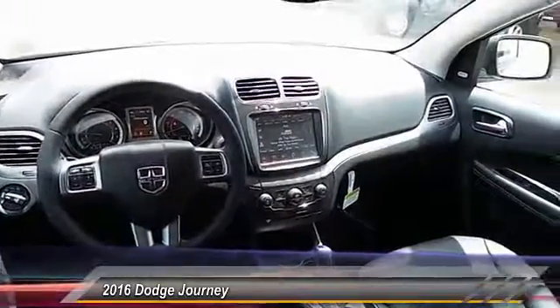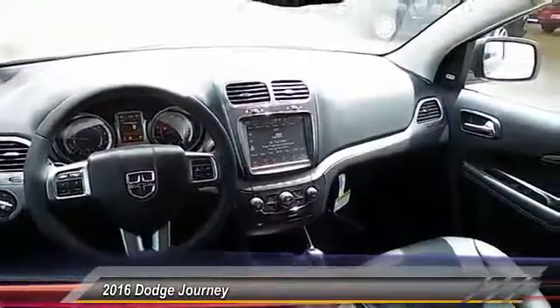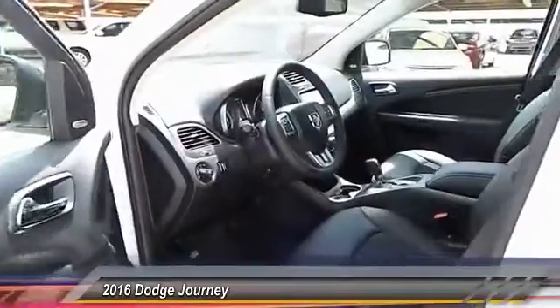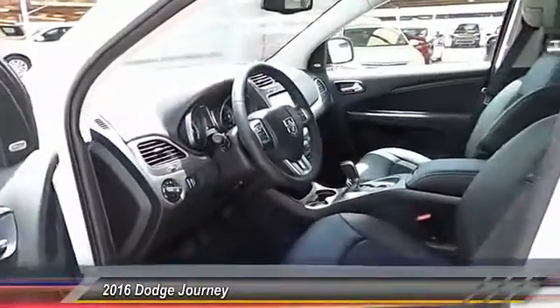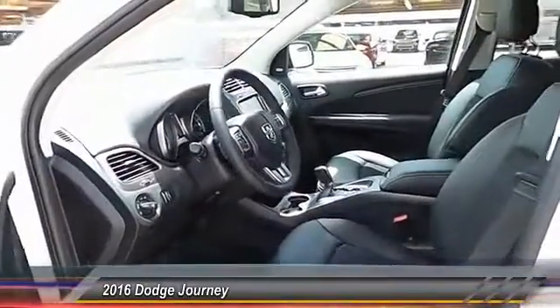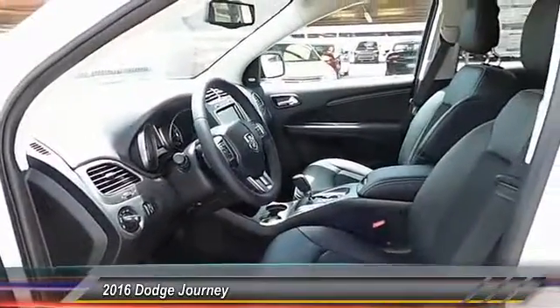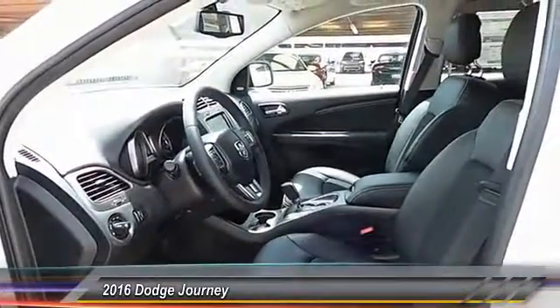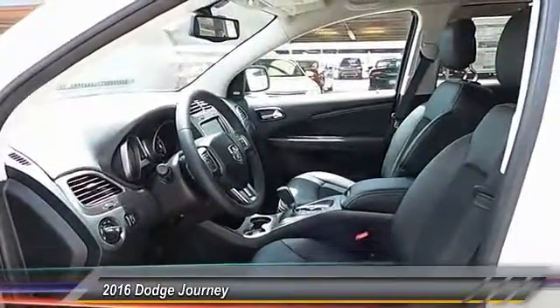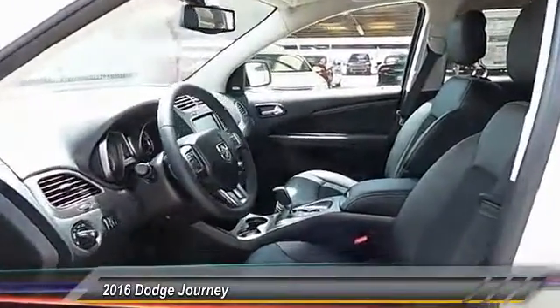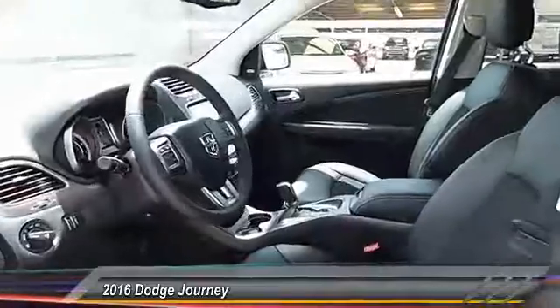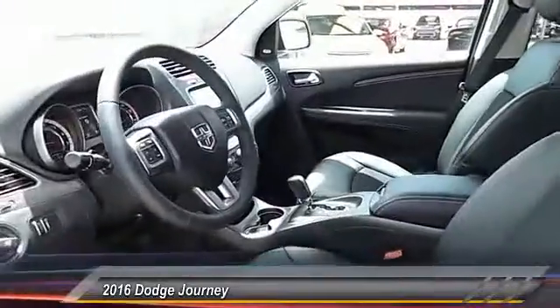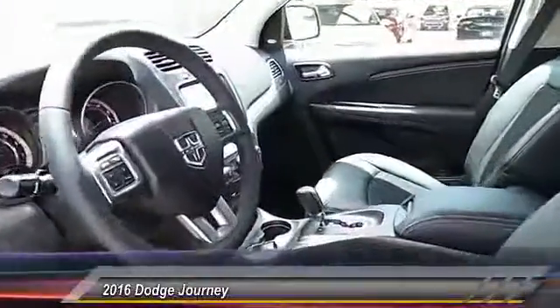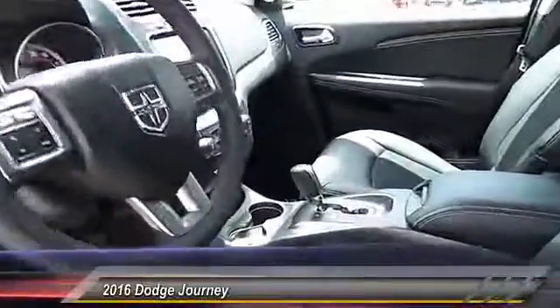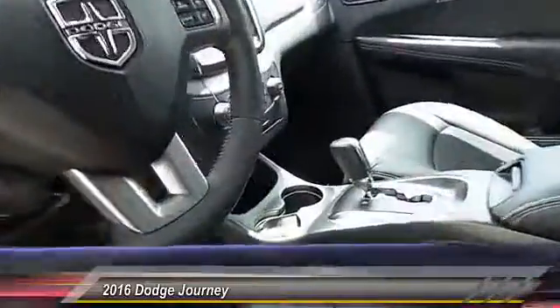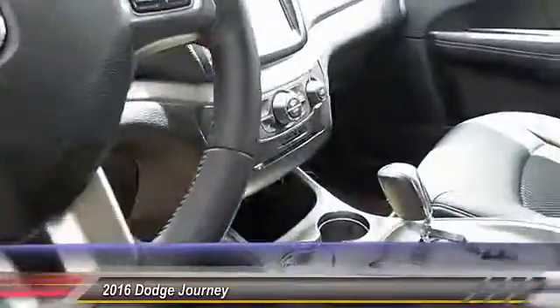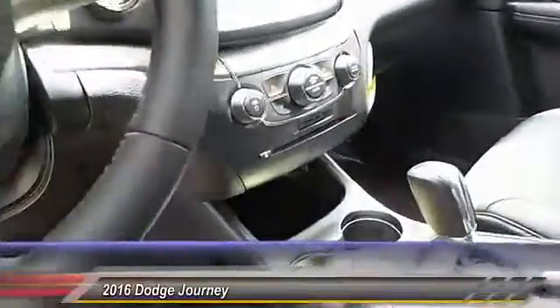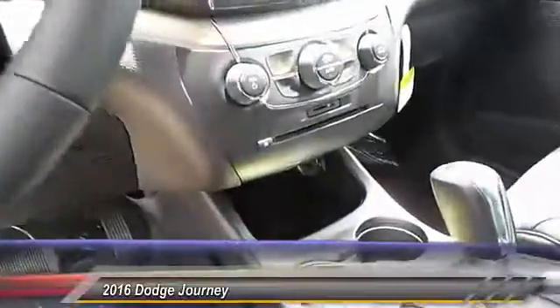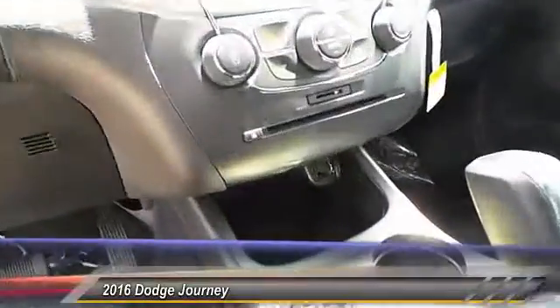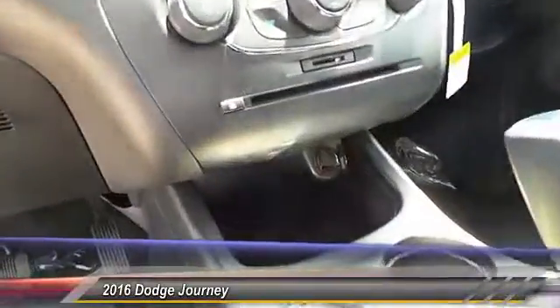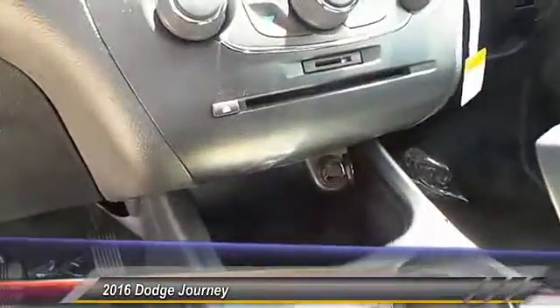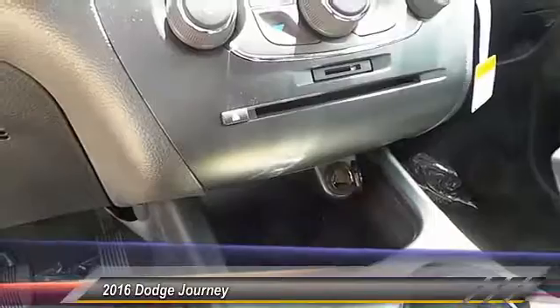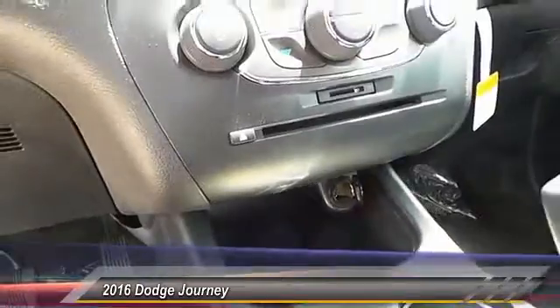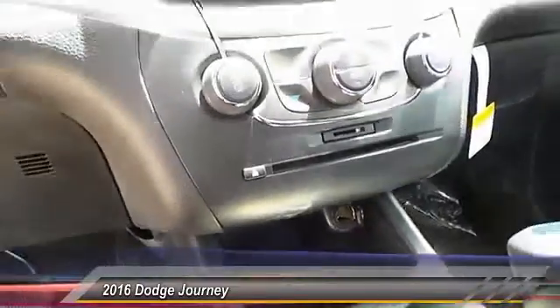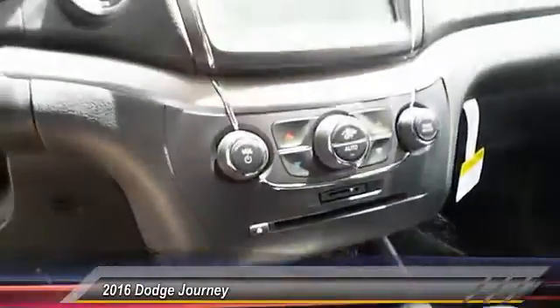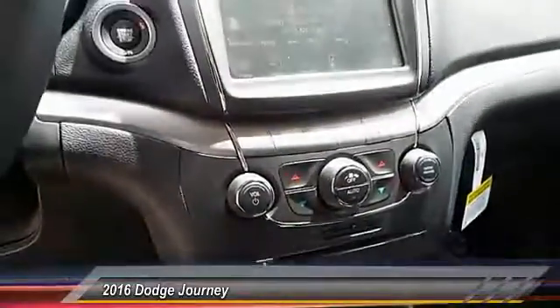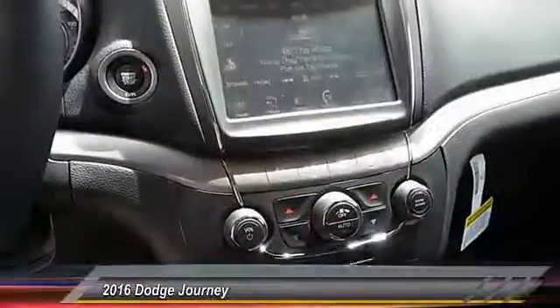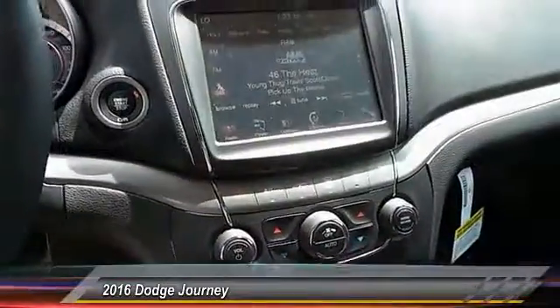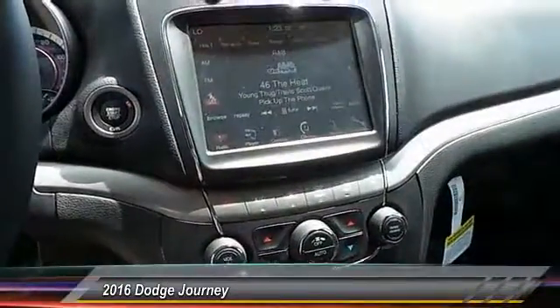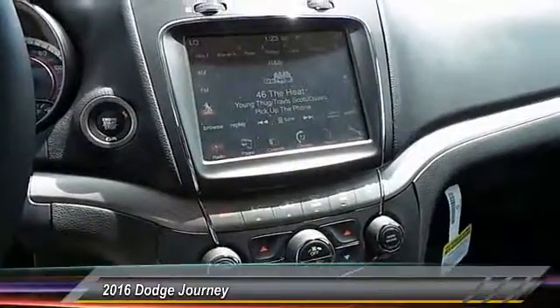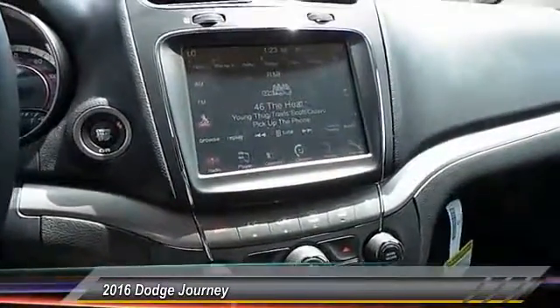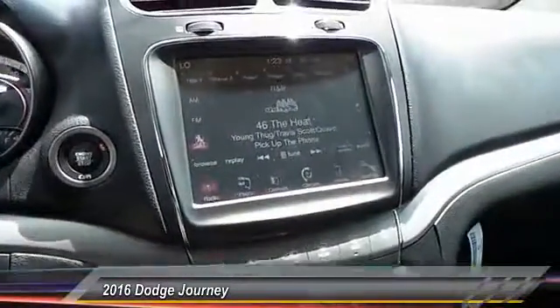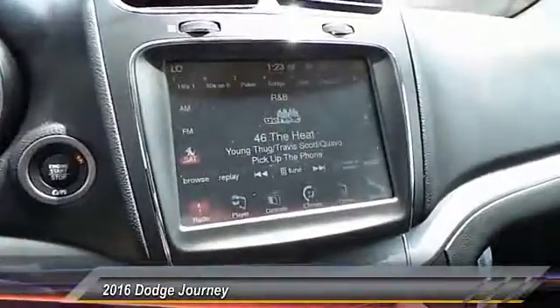Keyless entry, backup camera, traction control, automatic stability control, auto dimming rear view mirror, center armrest, child safety locks, fog lamps, power windows, power door locks.